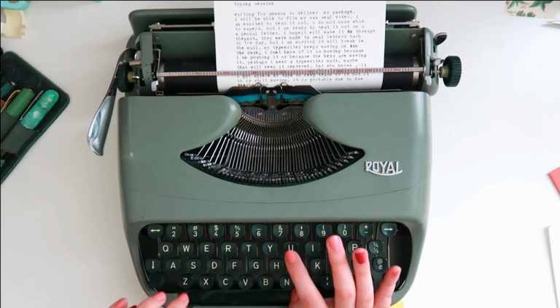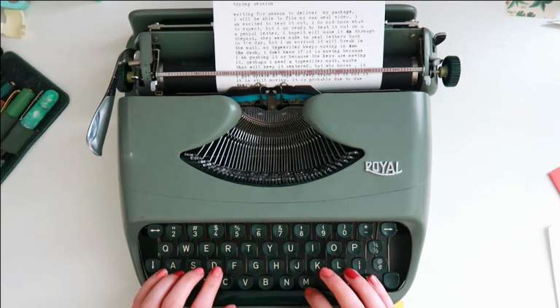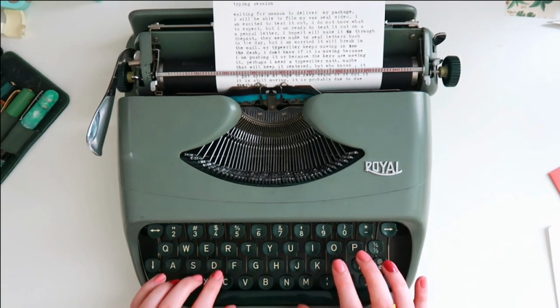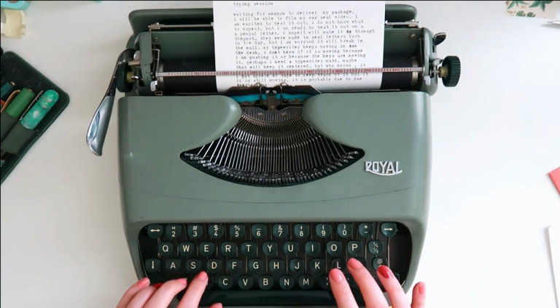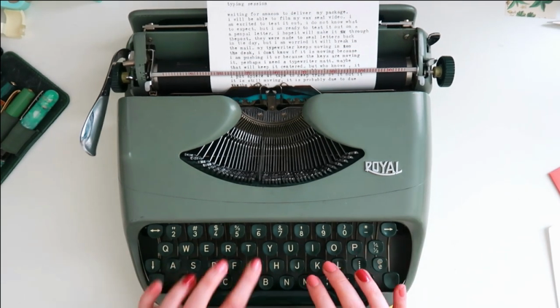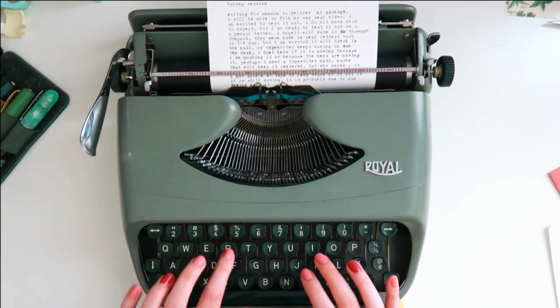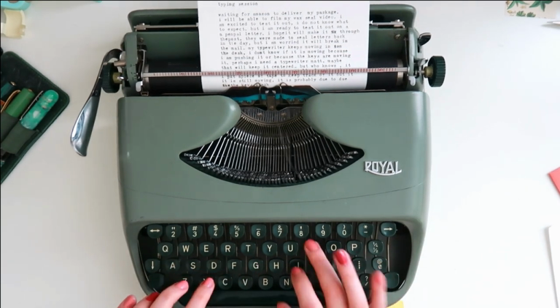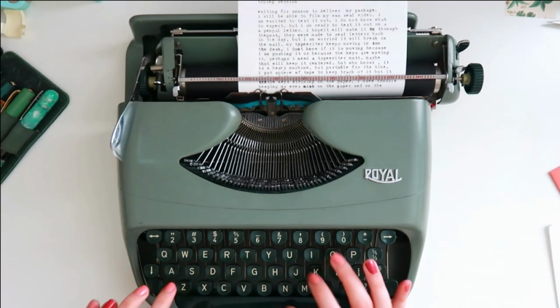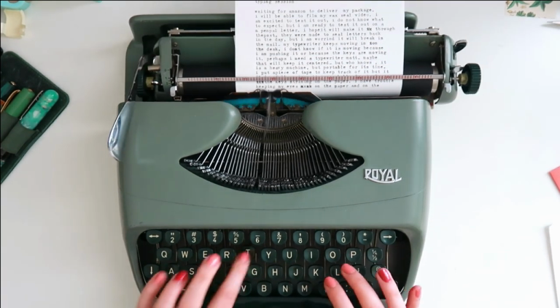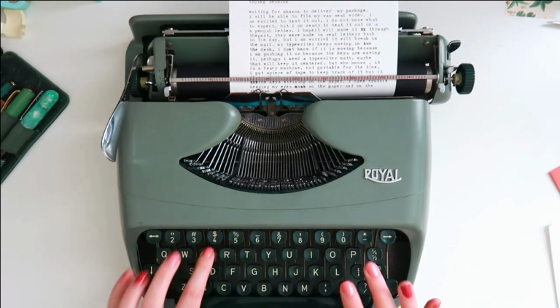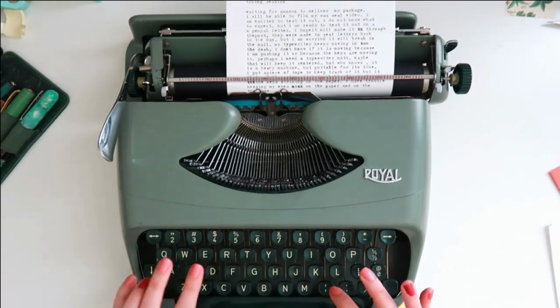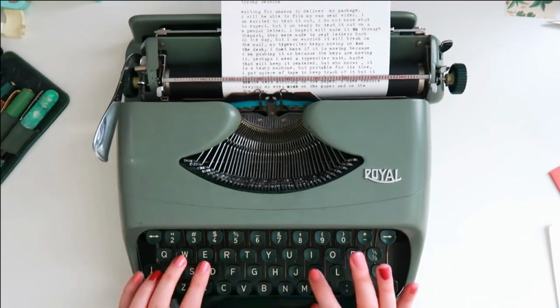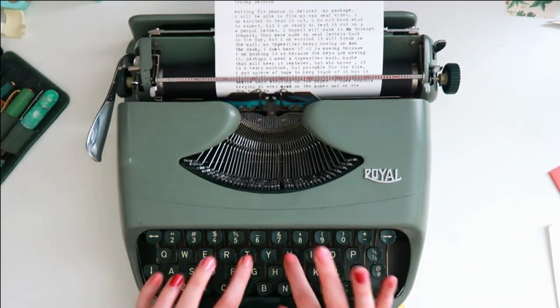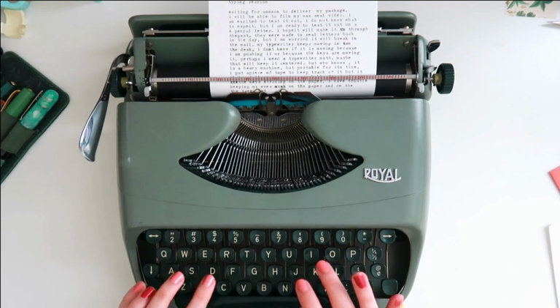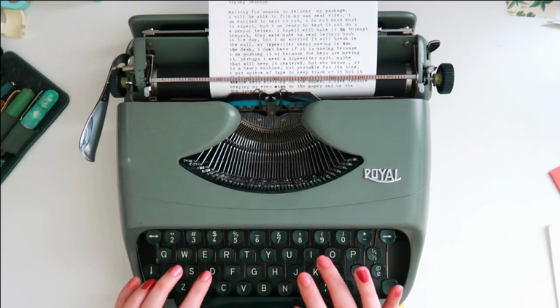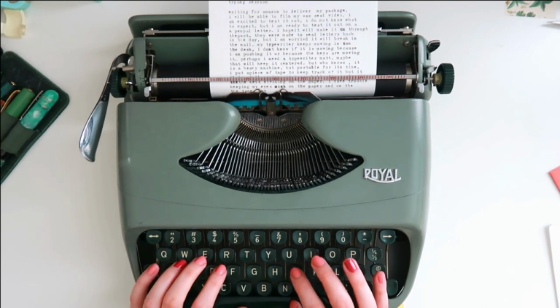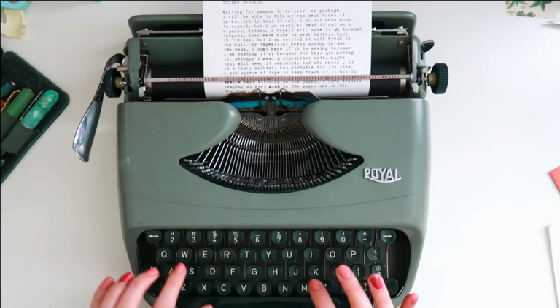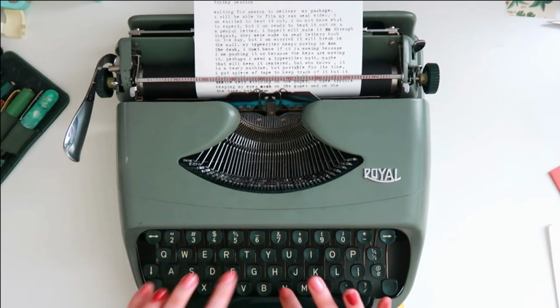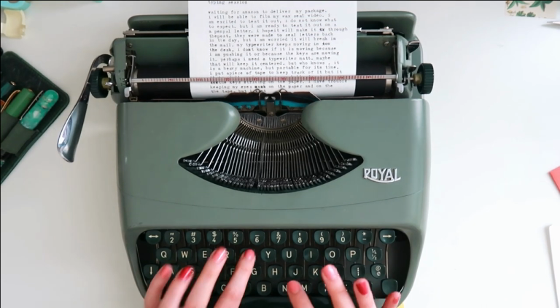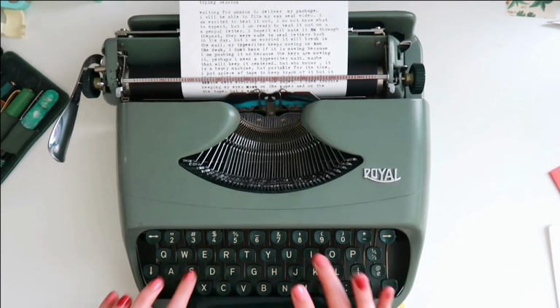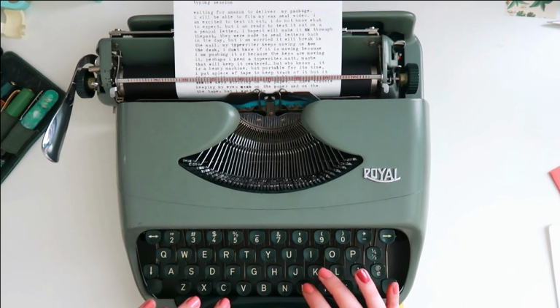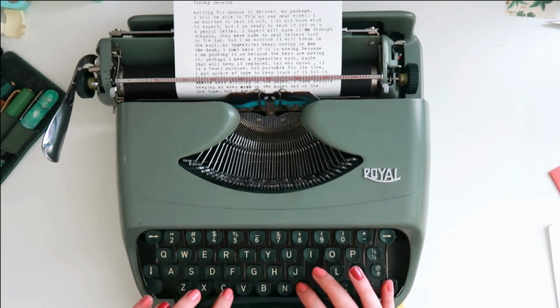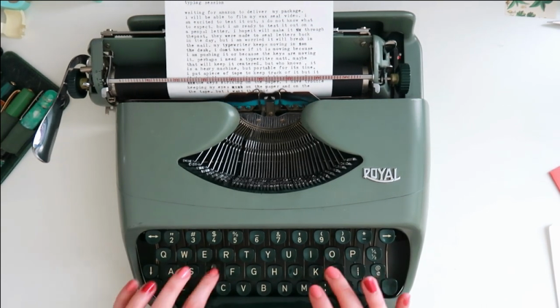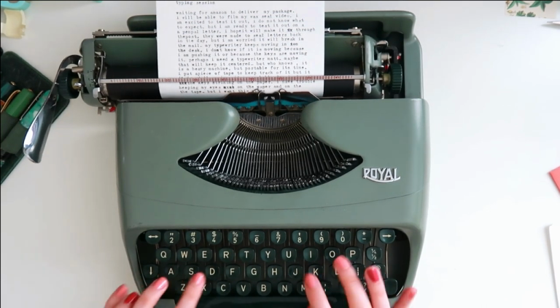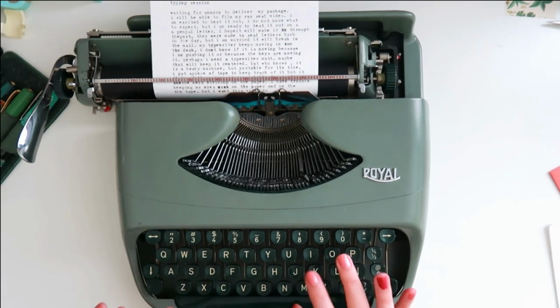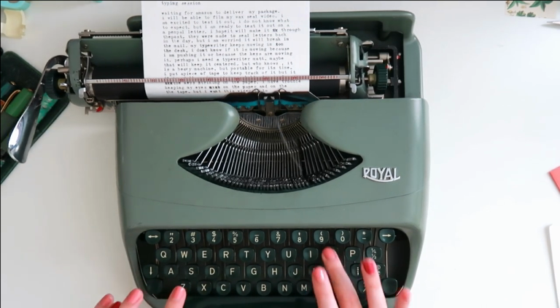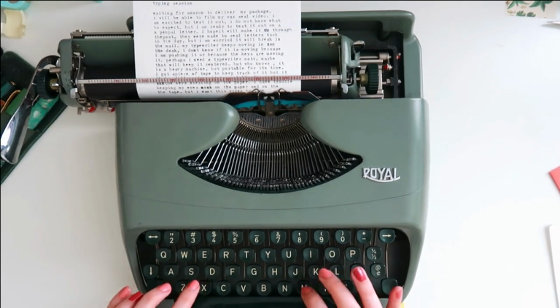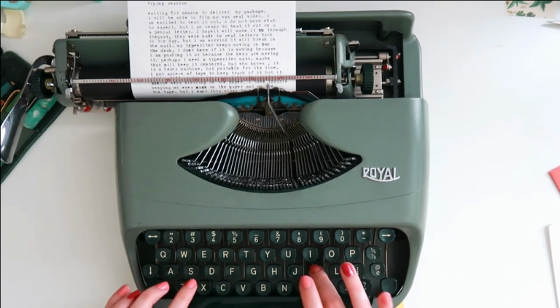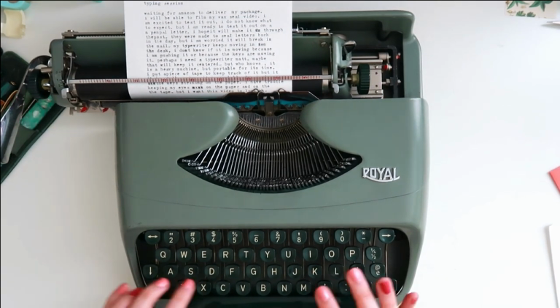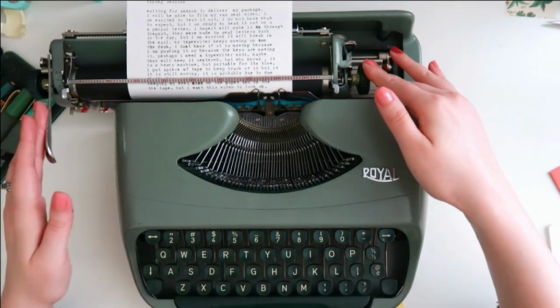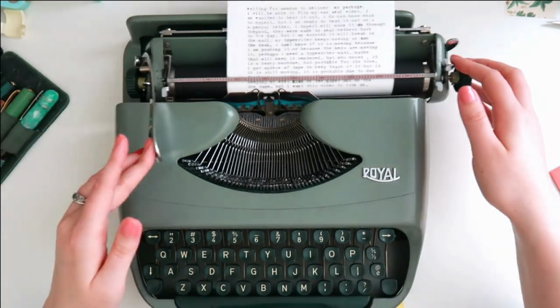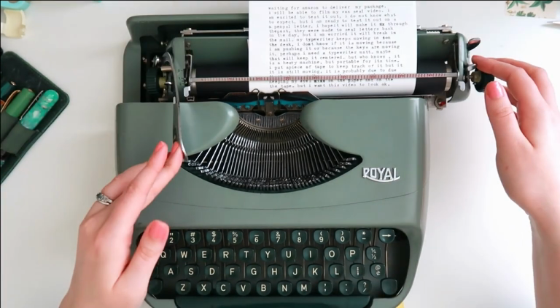I've also been looking at other typewriters because I do want to buy another one, but of course I'm just looking right now.